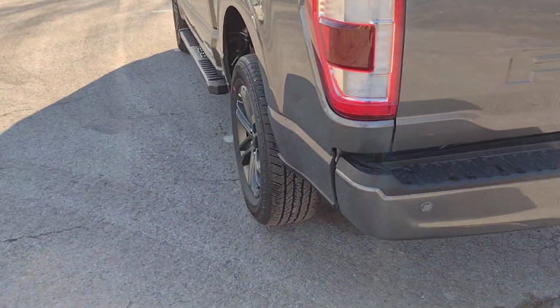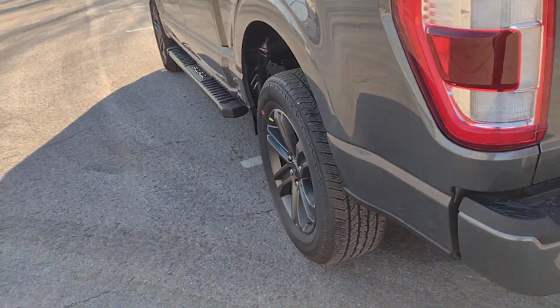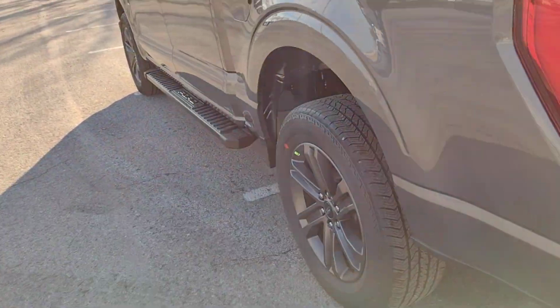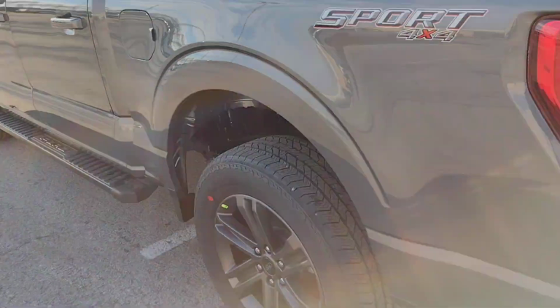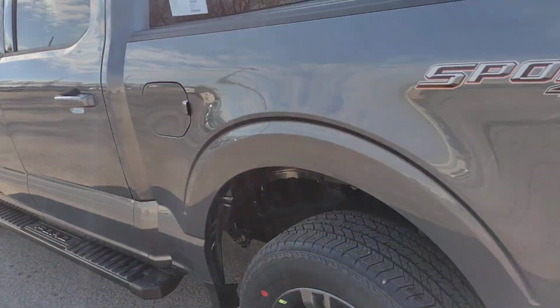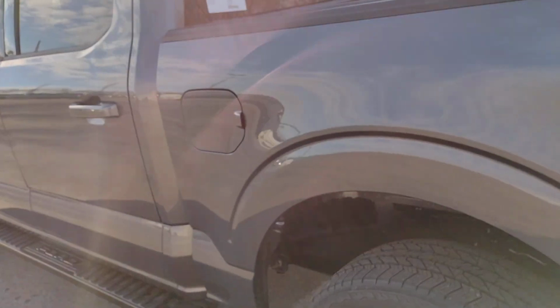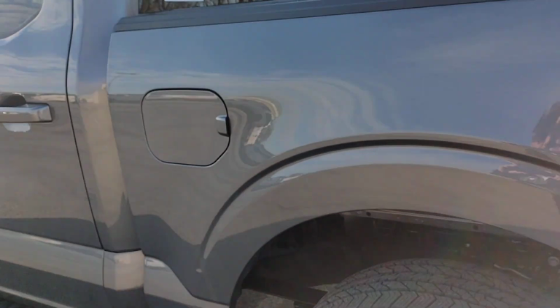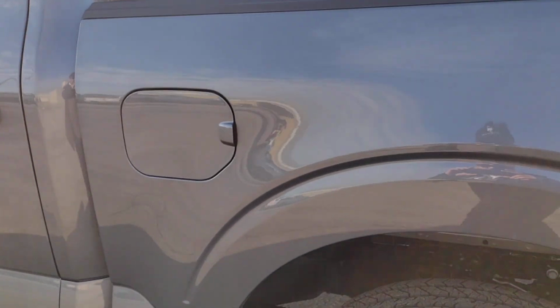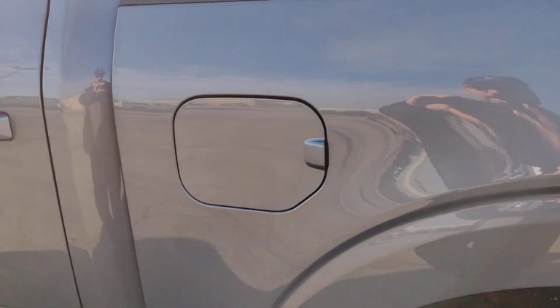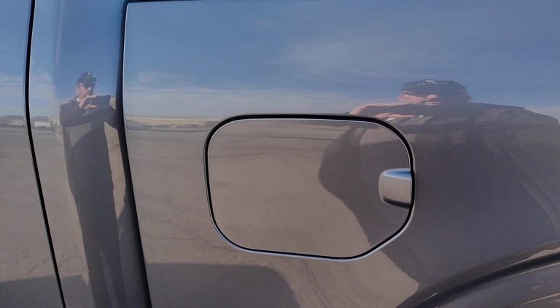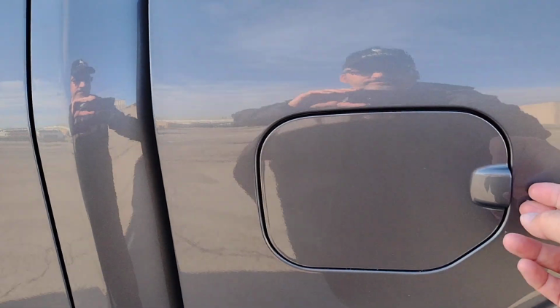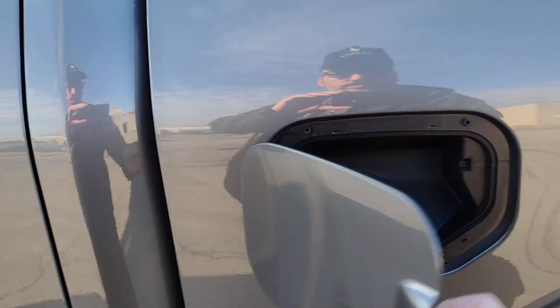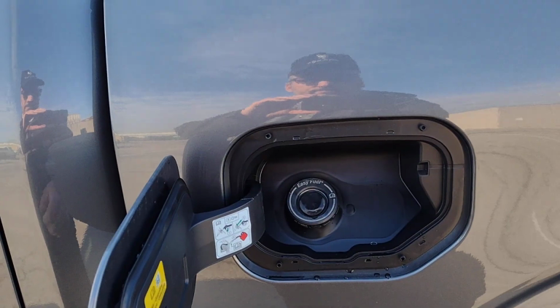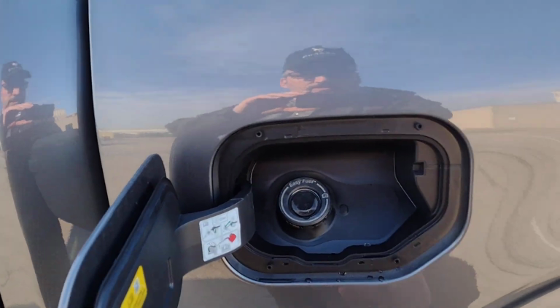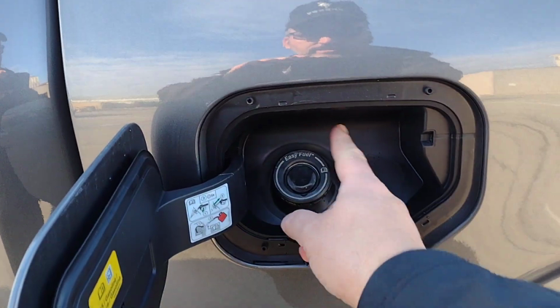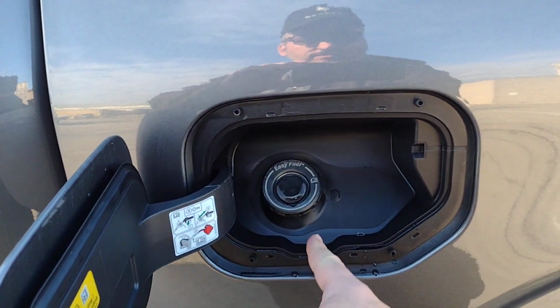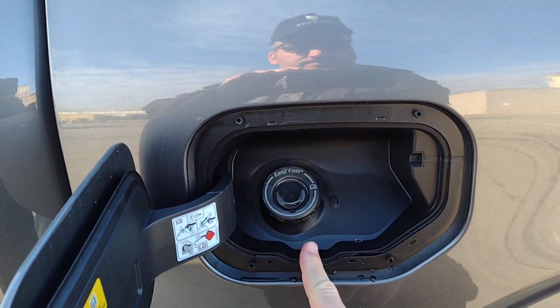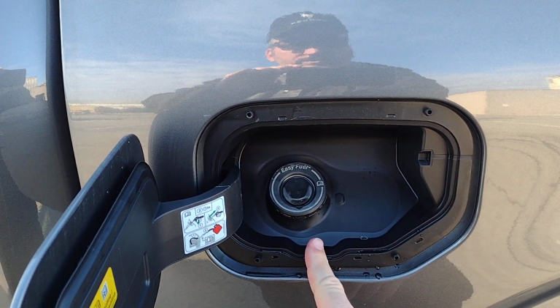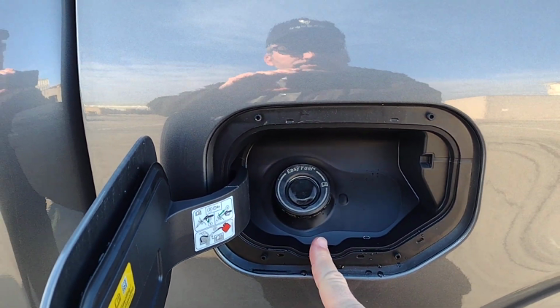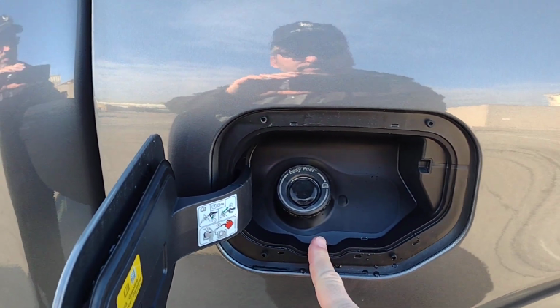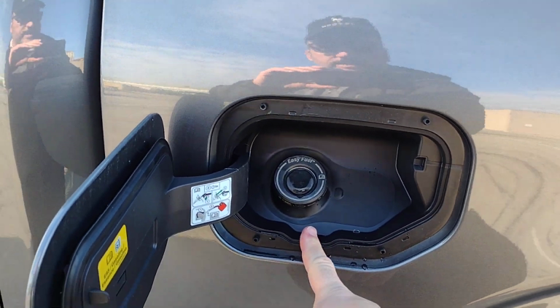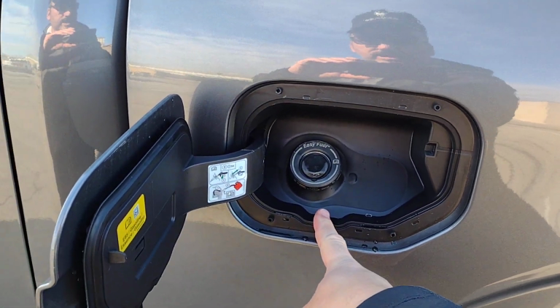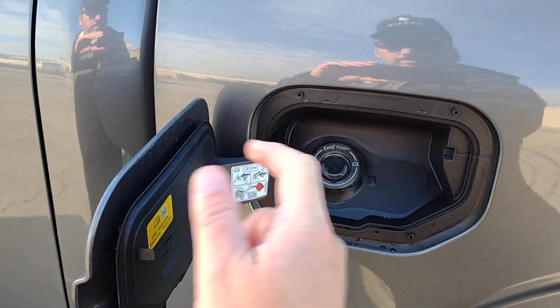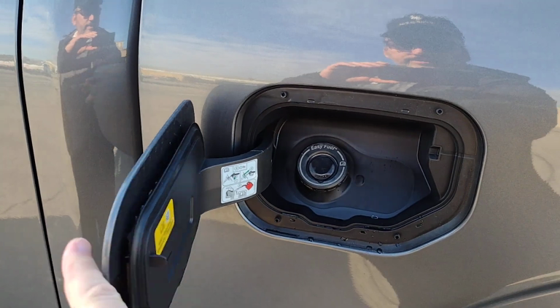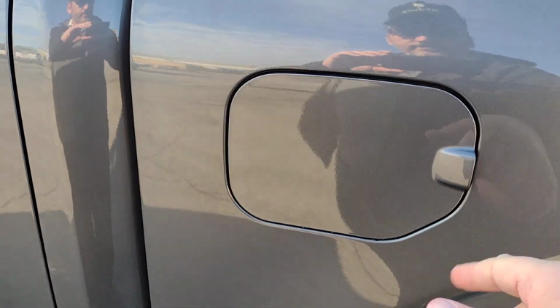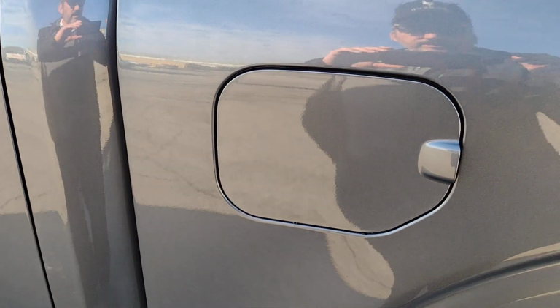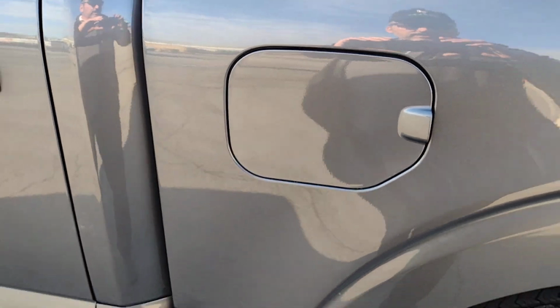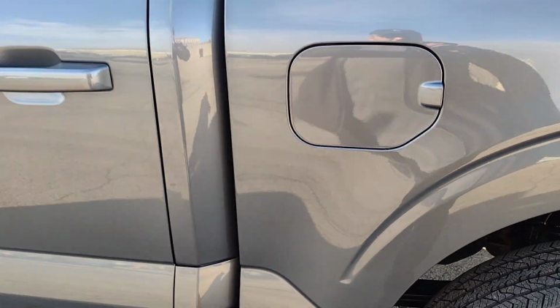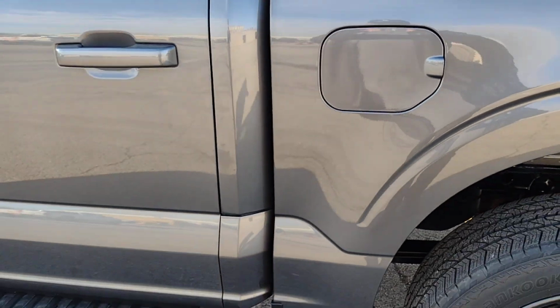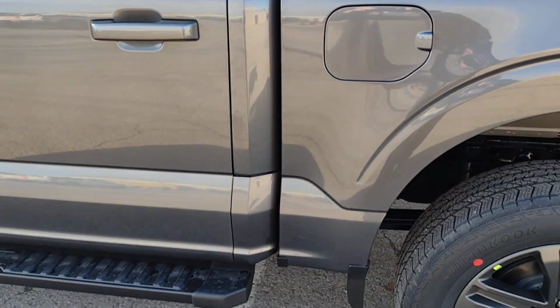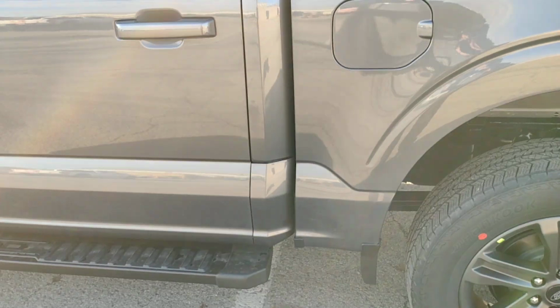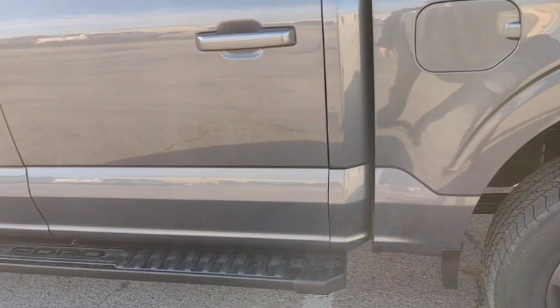As we come around on the driver's side of the vehicle, here's the fuel door. It is our EasyFuel system — no gas cap required. Save yourself a few seconds on every fill up.